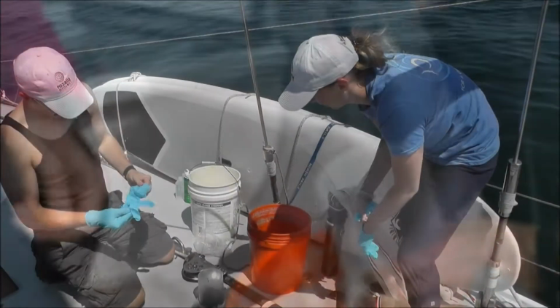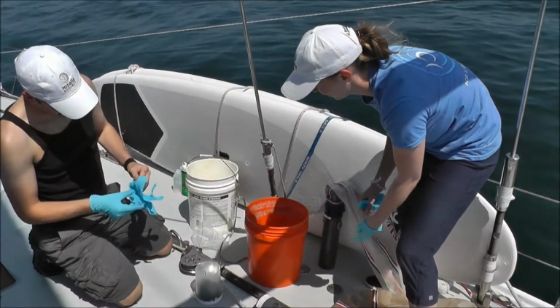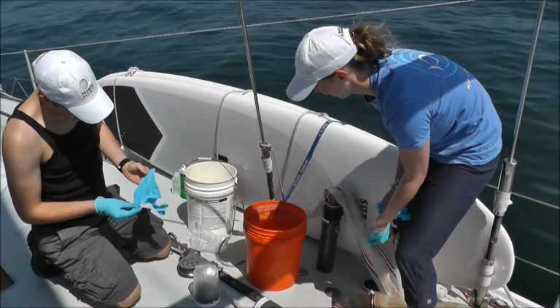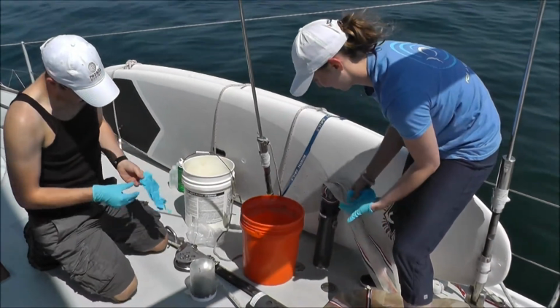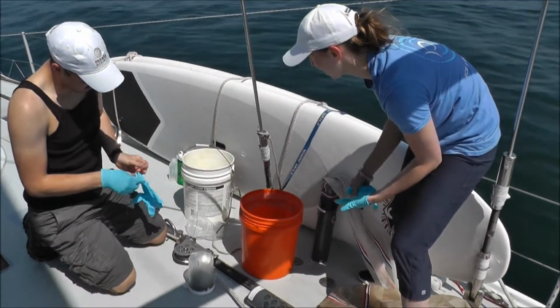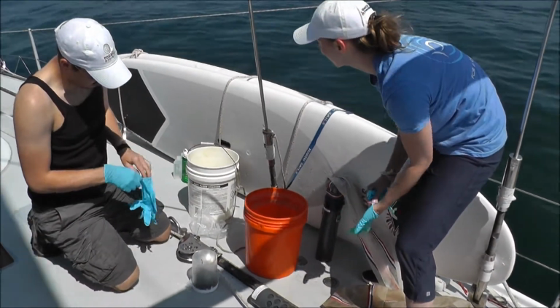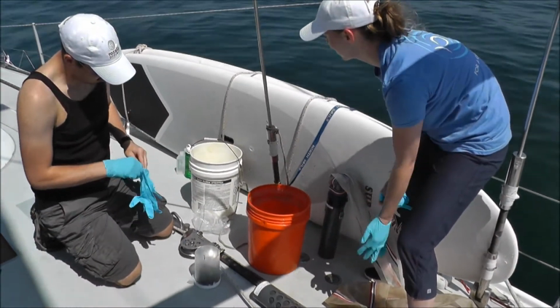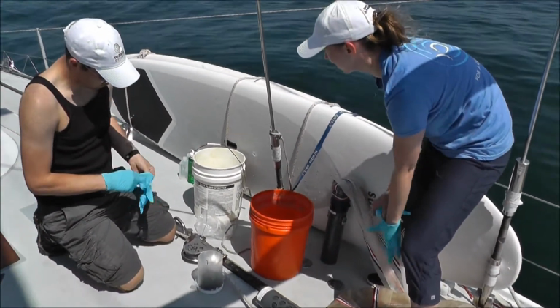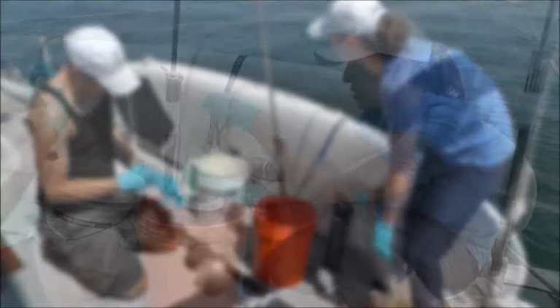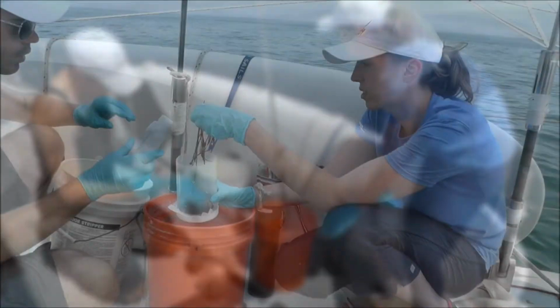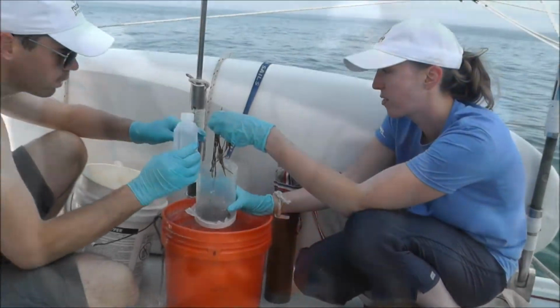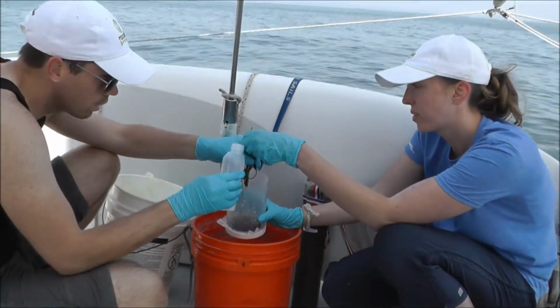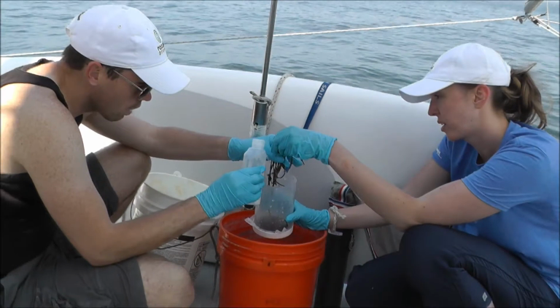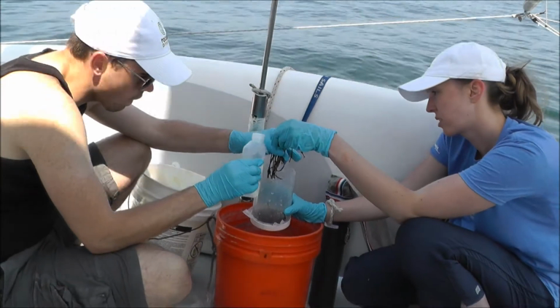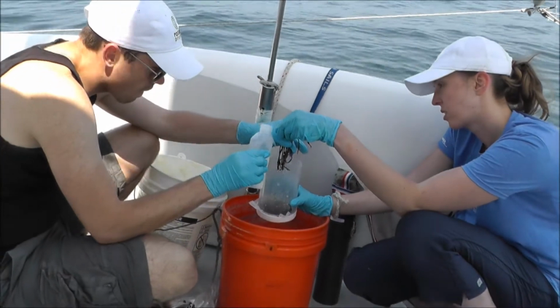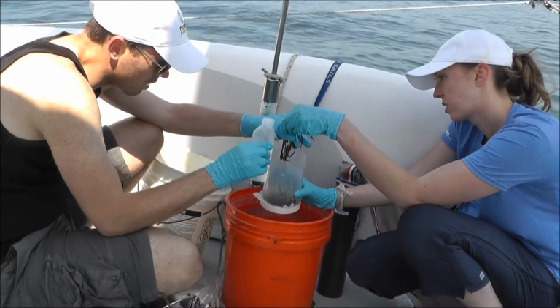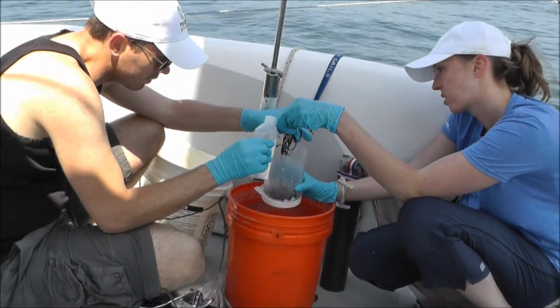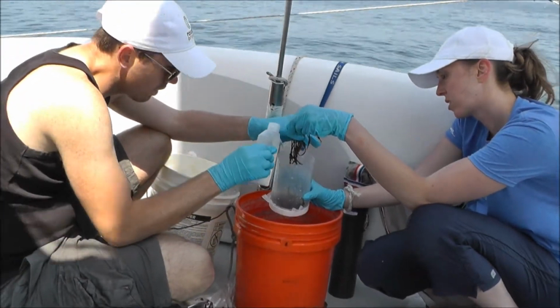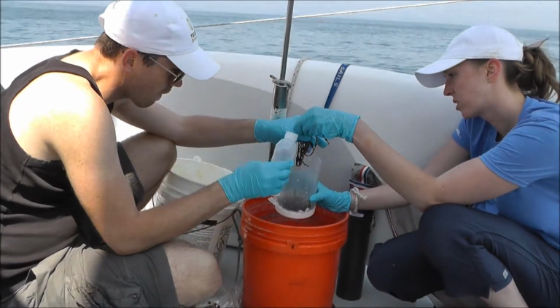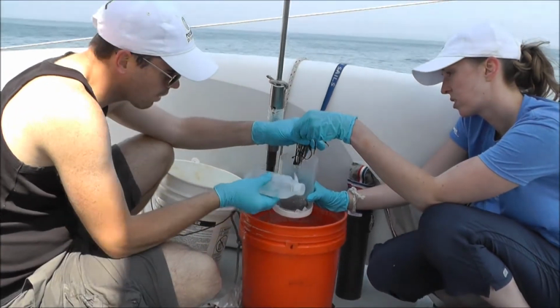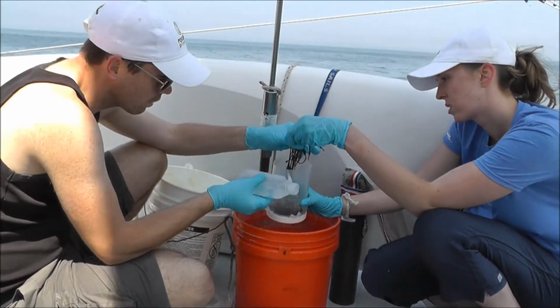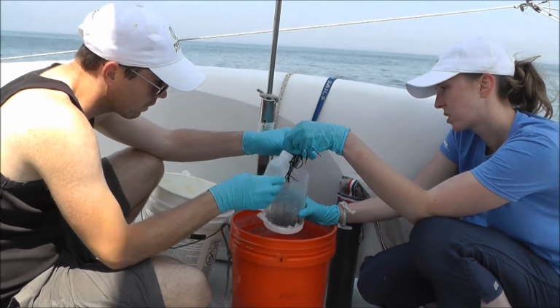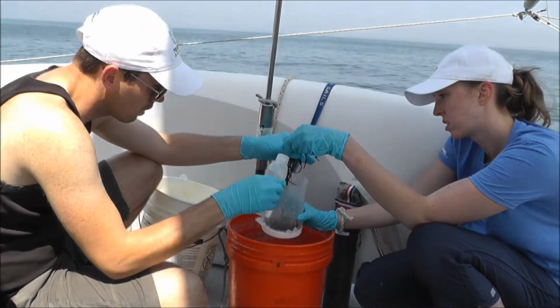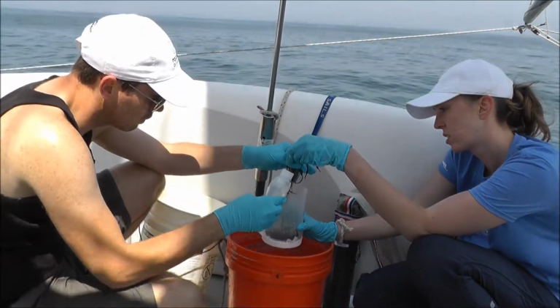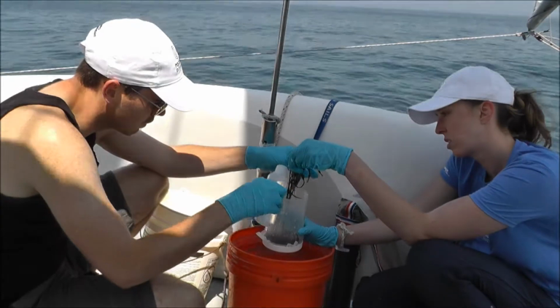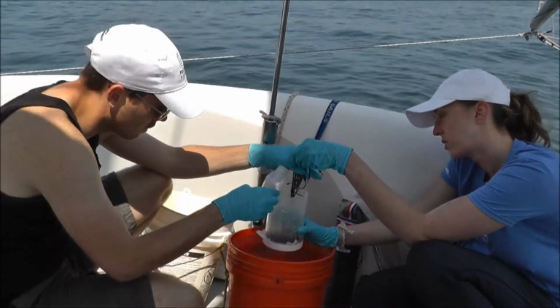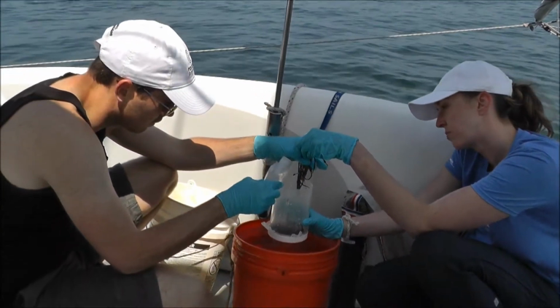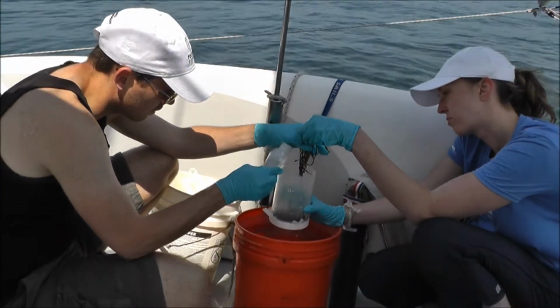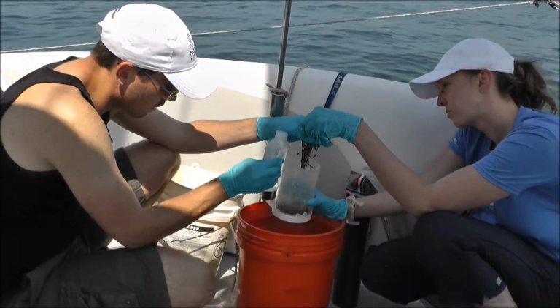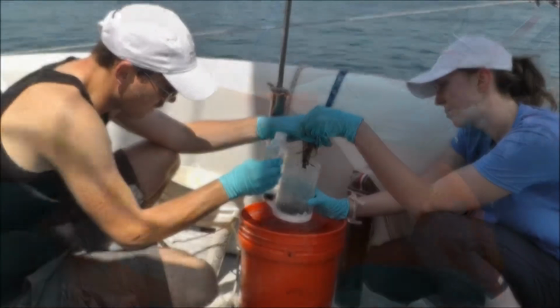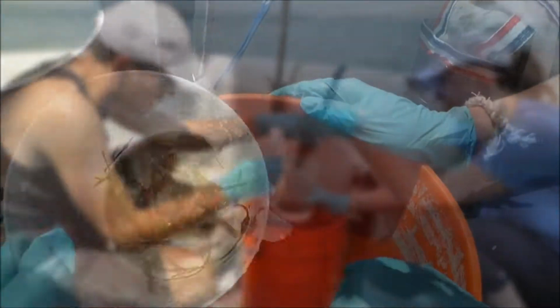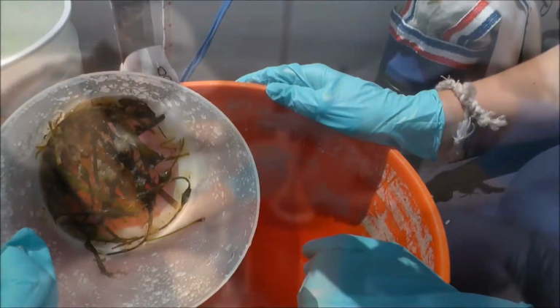When large items of debris like seaweed are found in the sample, we put on gloves and then wash down that seaweed using a squirt bottle. This makes sure that any microplastics present are retained within our sample.